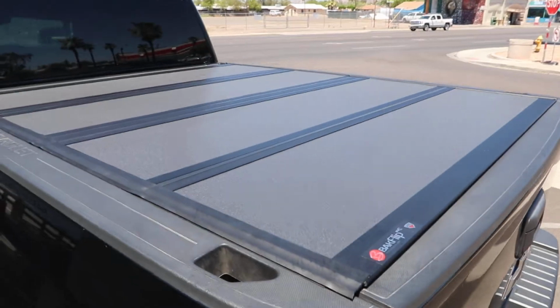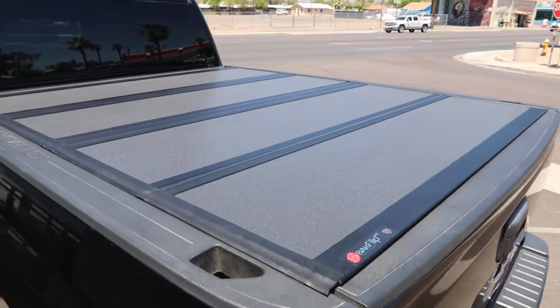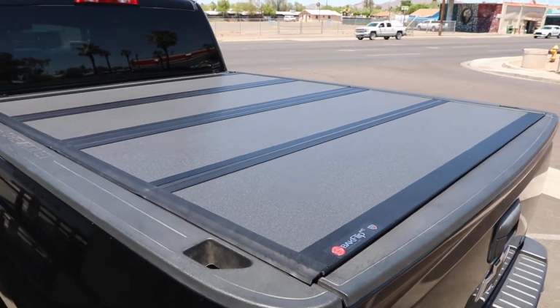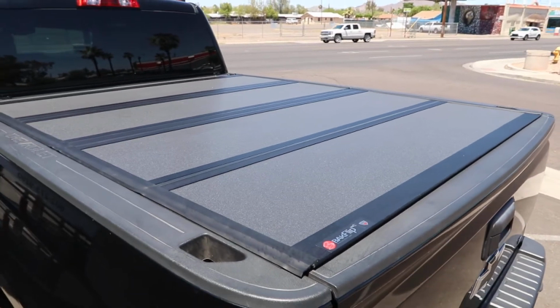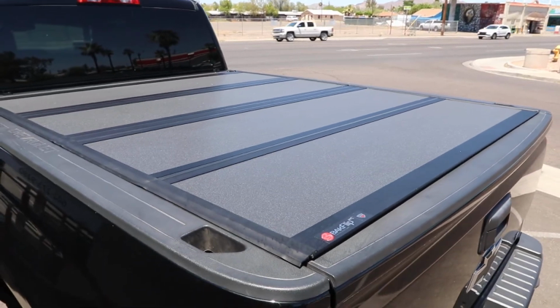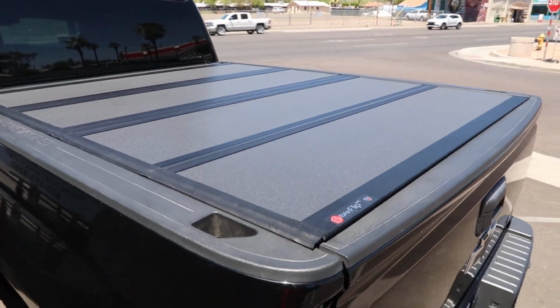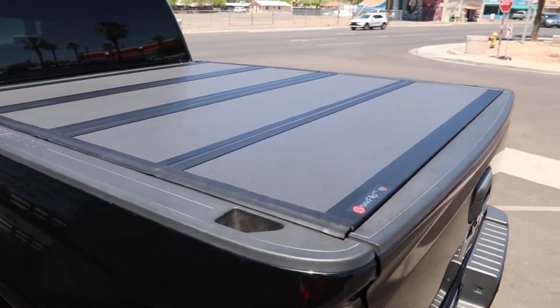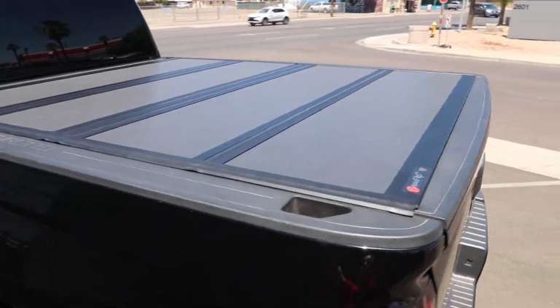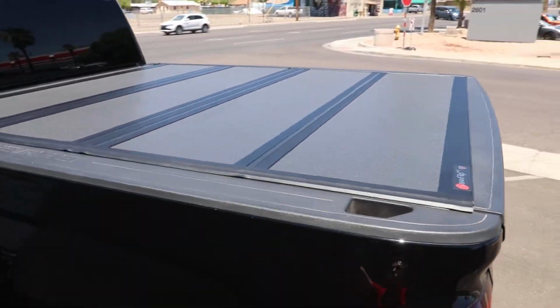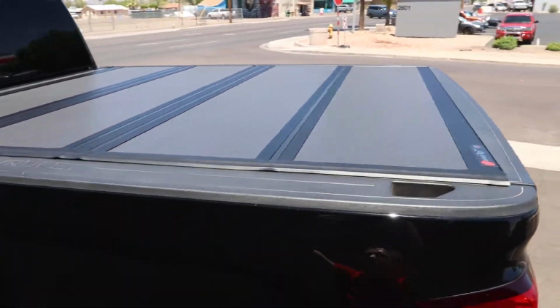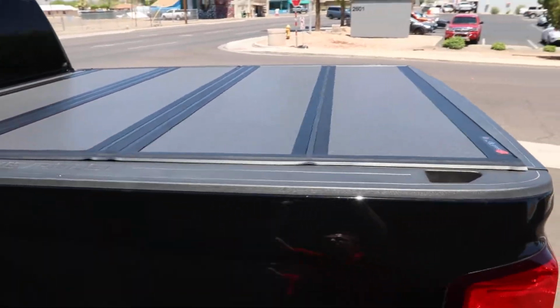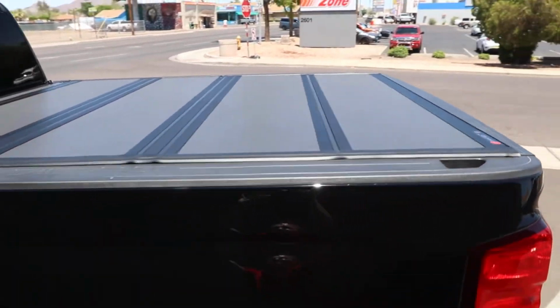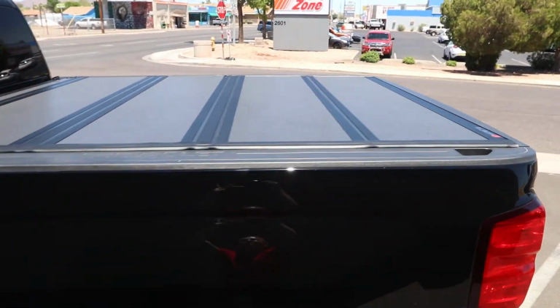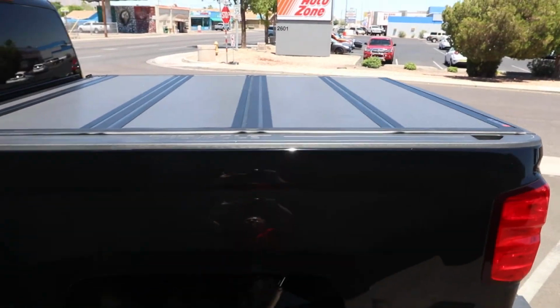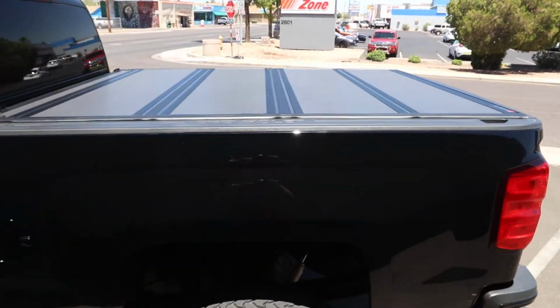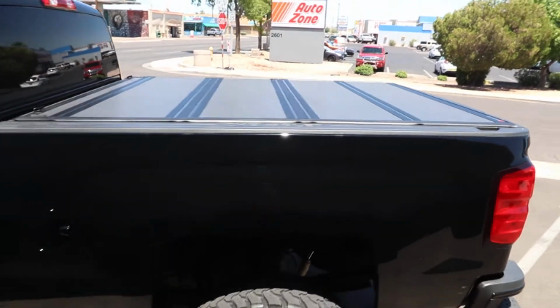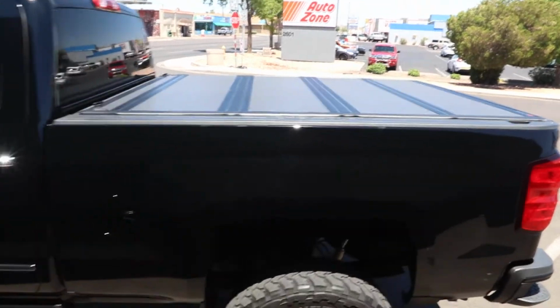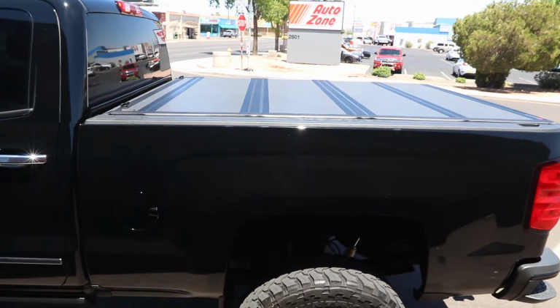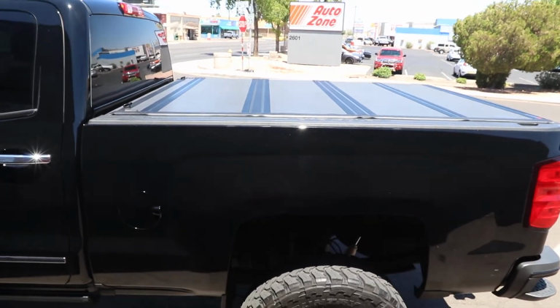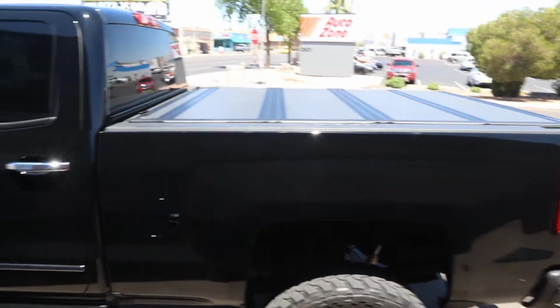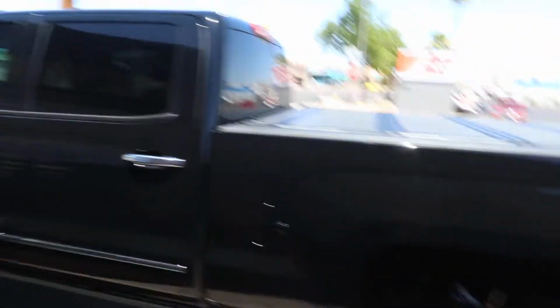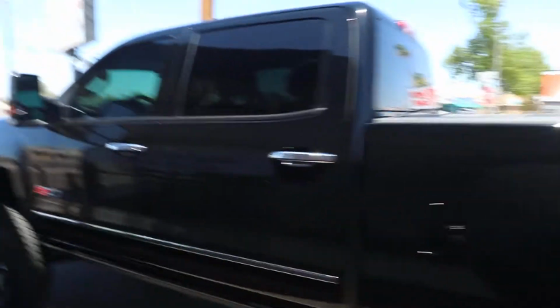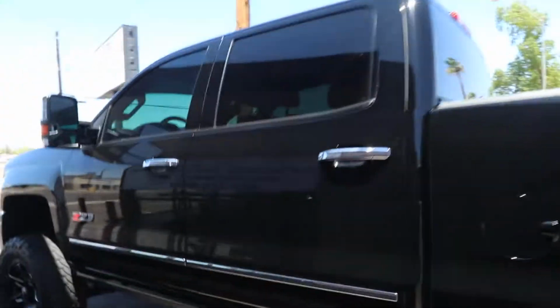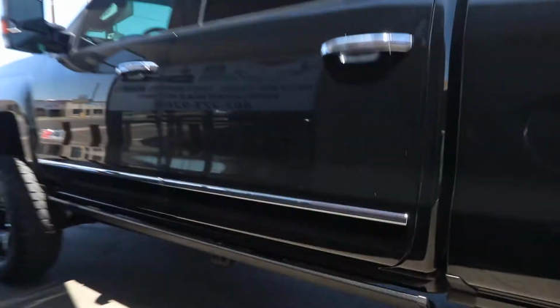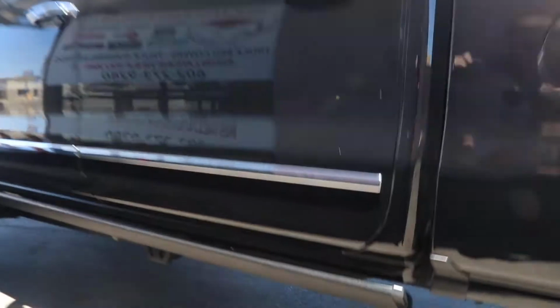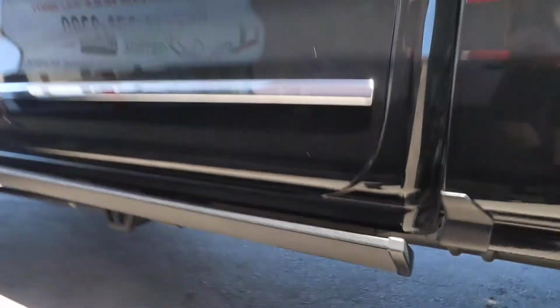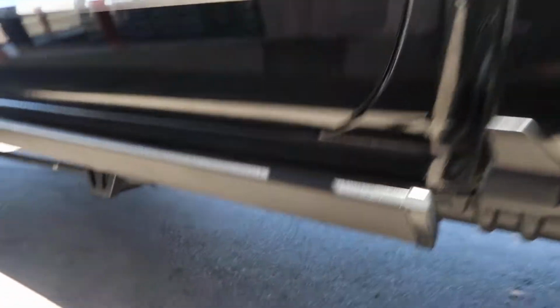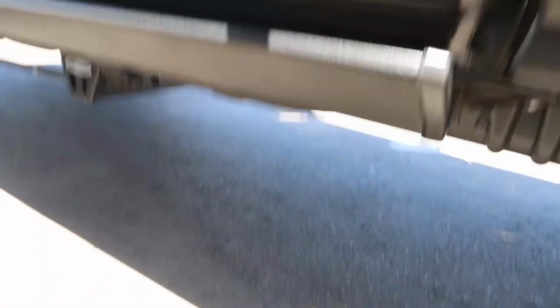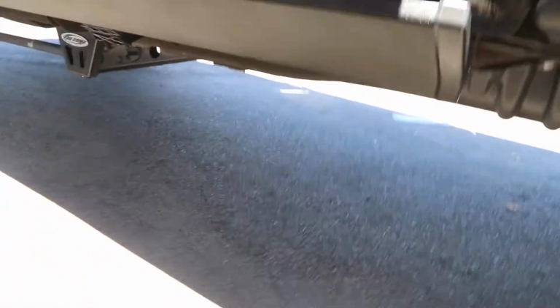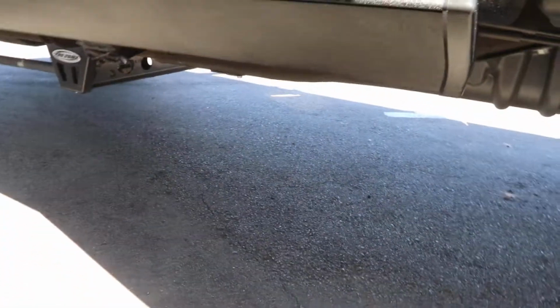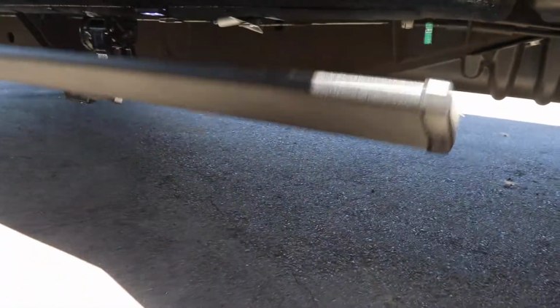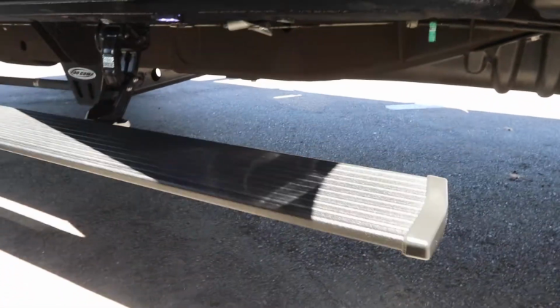It's a matte black aluminum hard folding cover. It sits very nice and low profile, and here's a look at the driver's side Amp Research step.